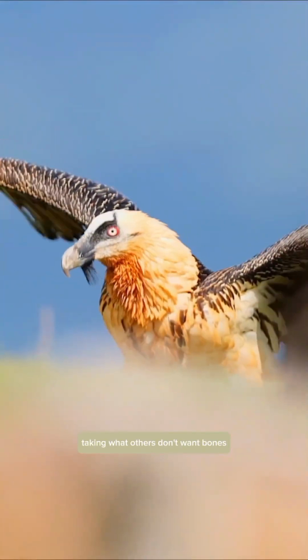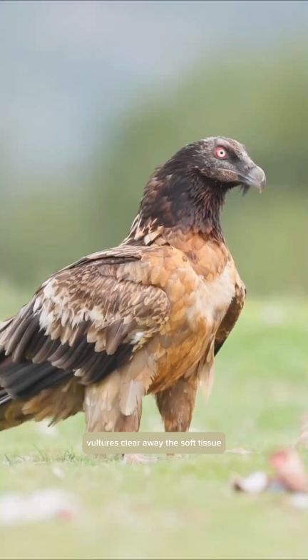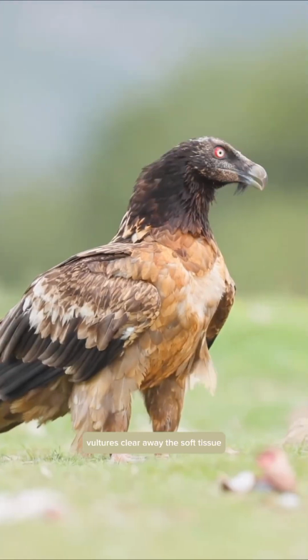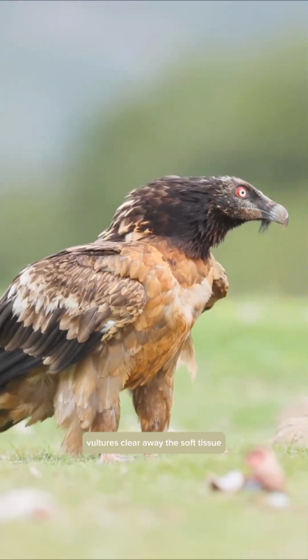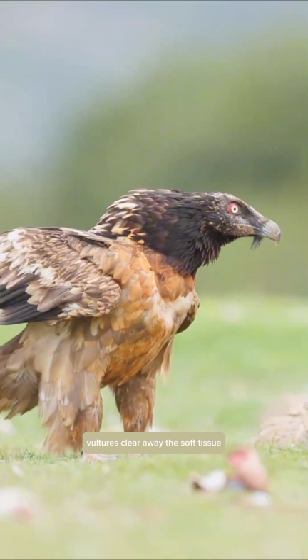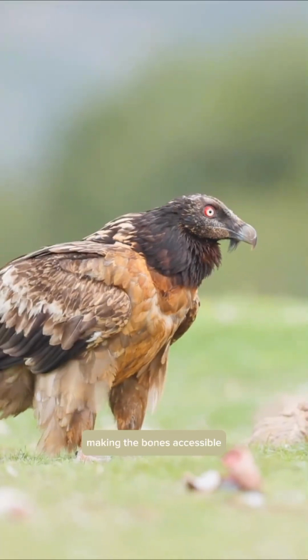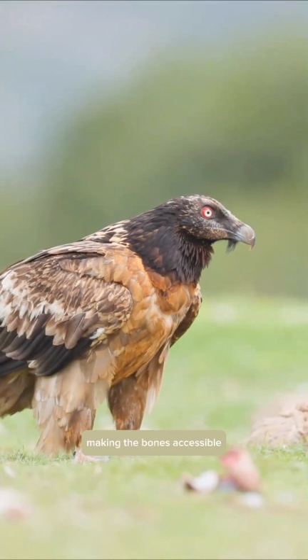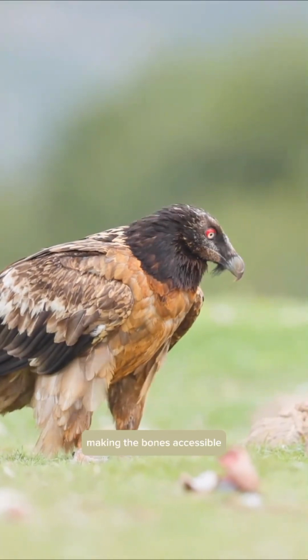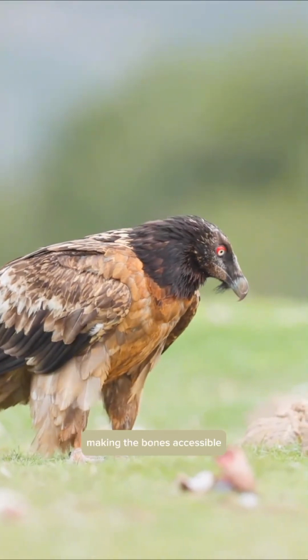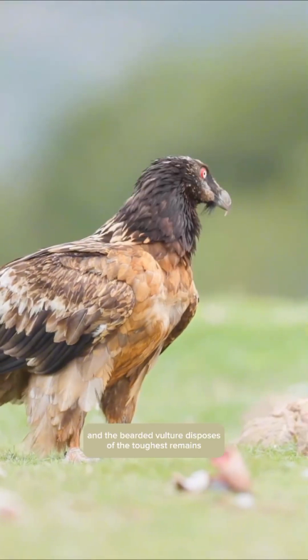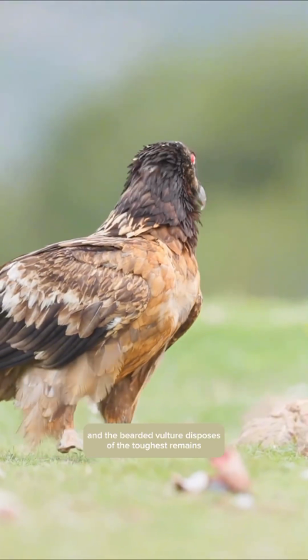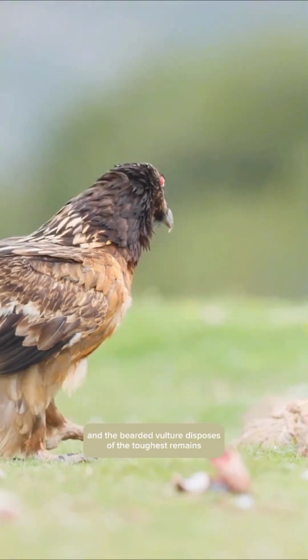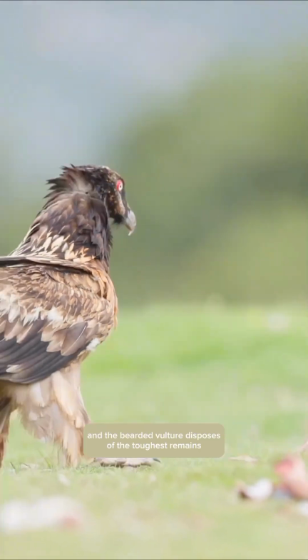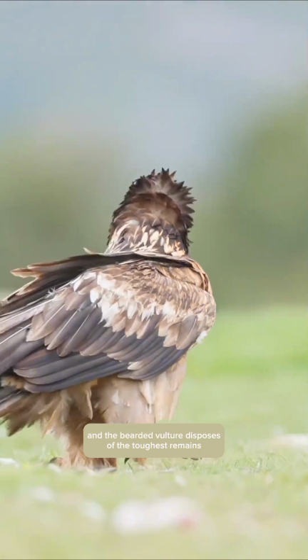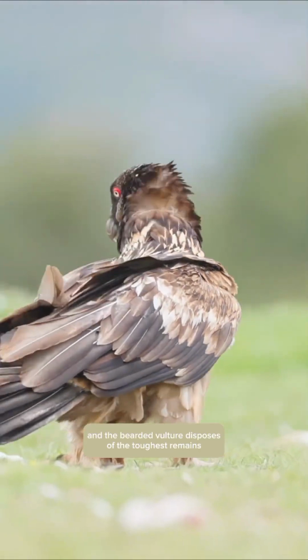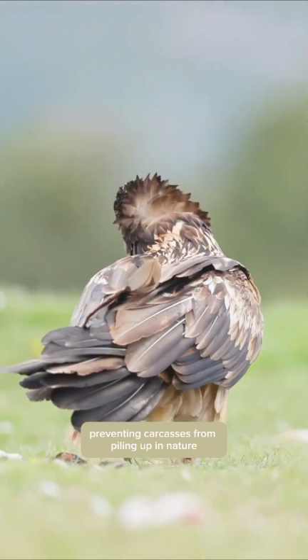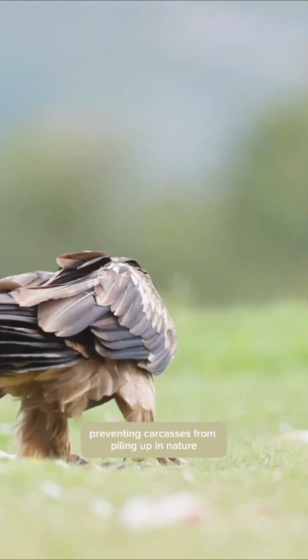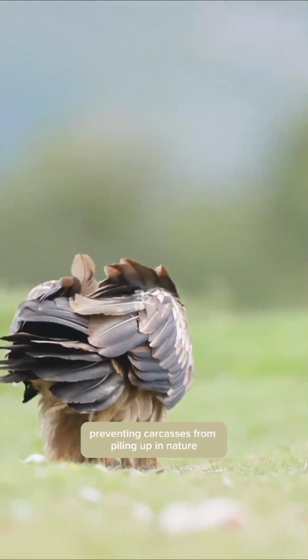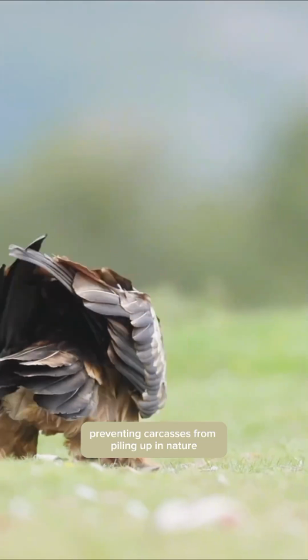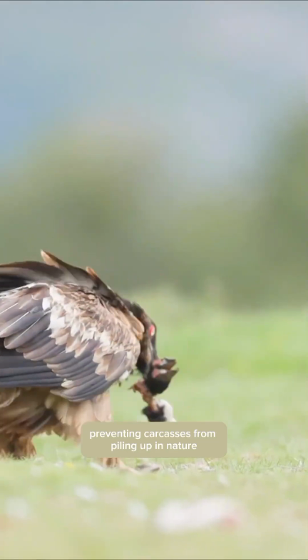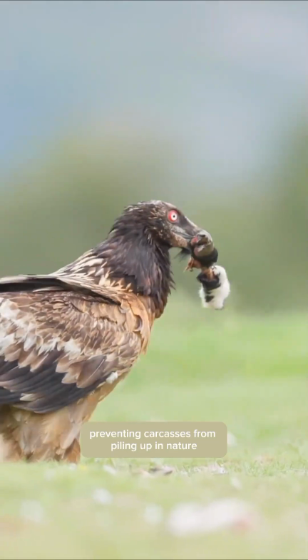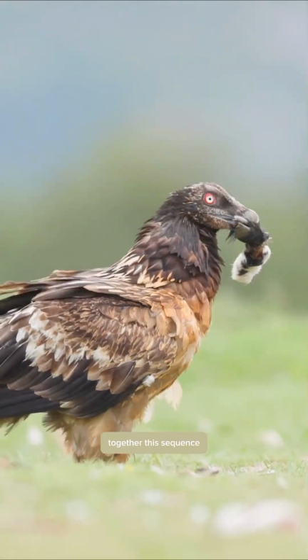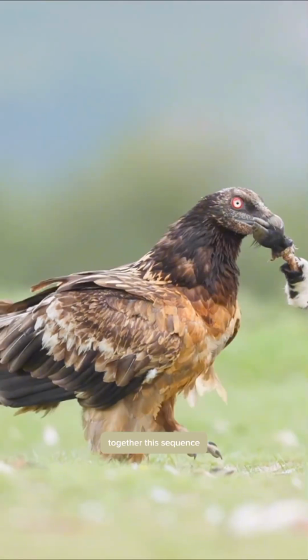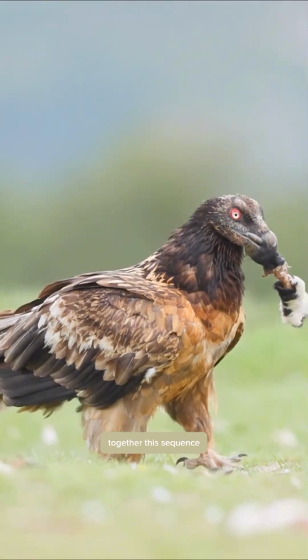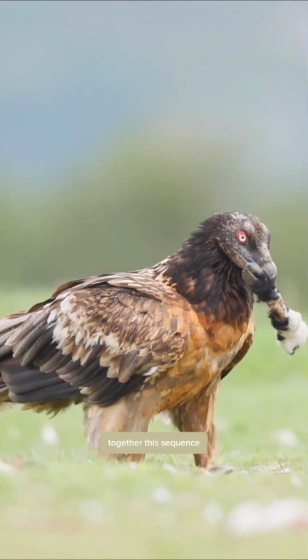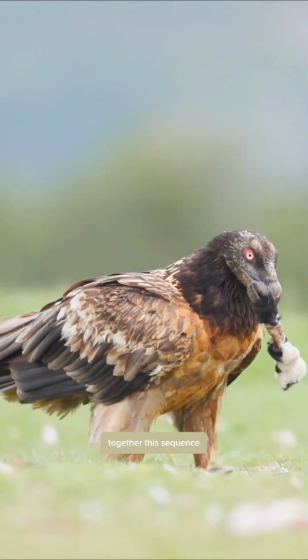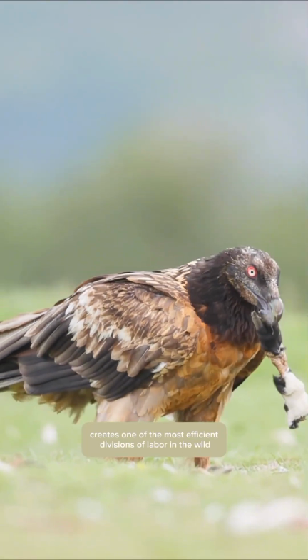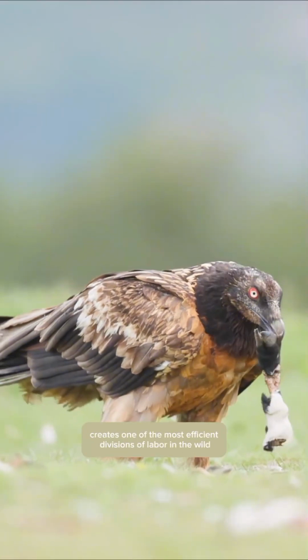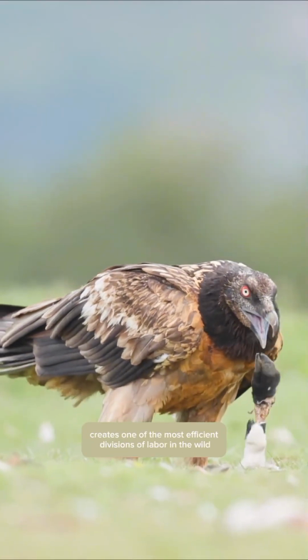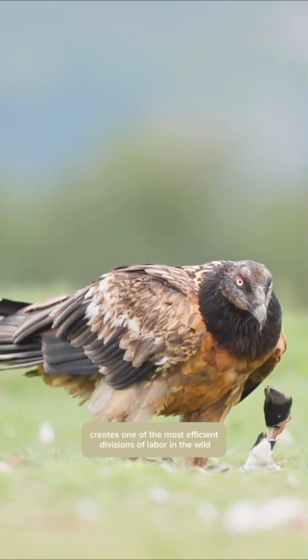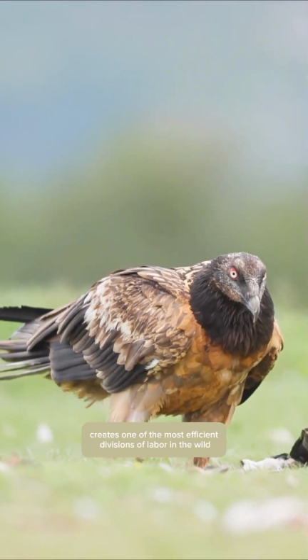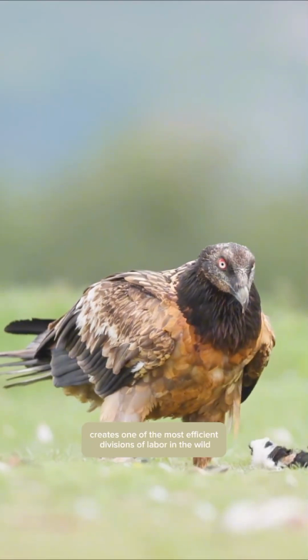Vultures clear away the soft tissue, making the bones accessible, and the bearded vulture disposes of the toughest remains, preventing carcasses from piling up in nature. Together, this sequence creates one of the most efficient divisions of labor in the wild.